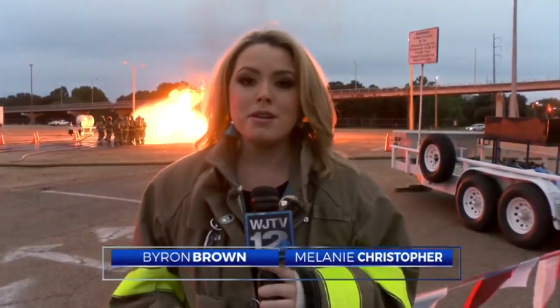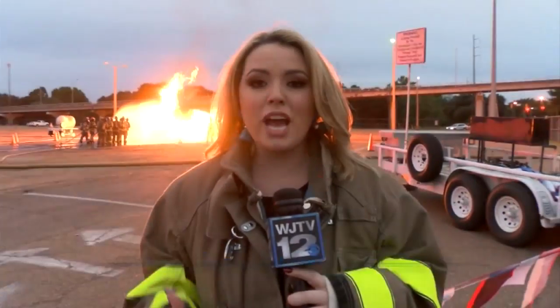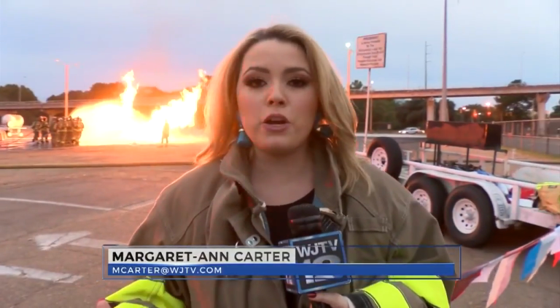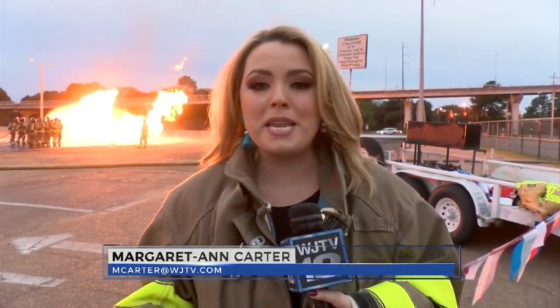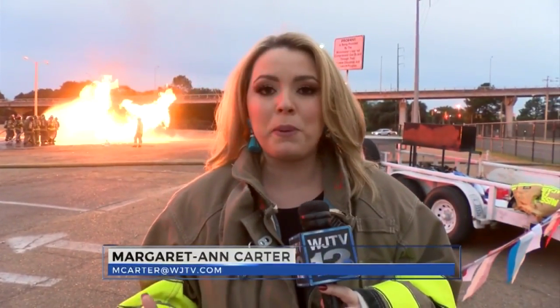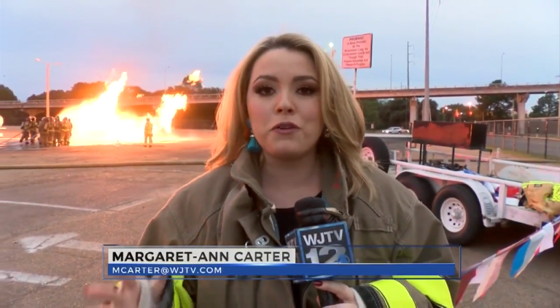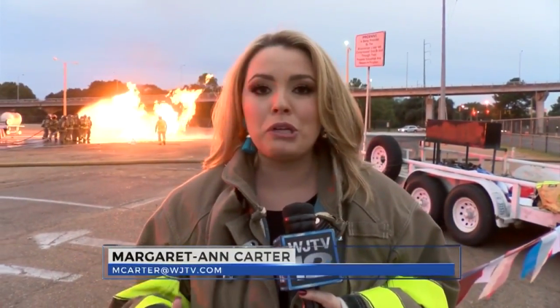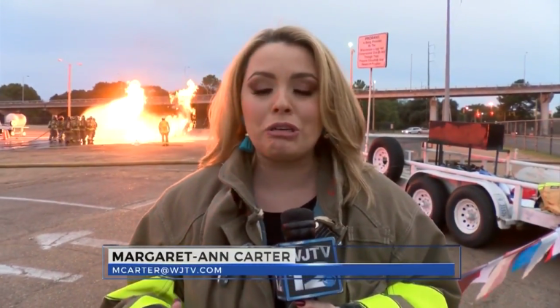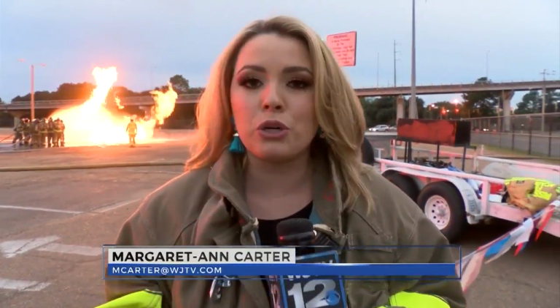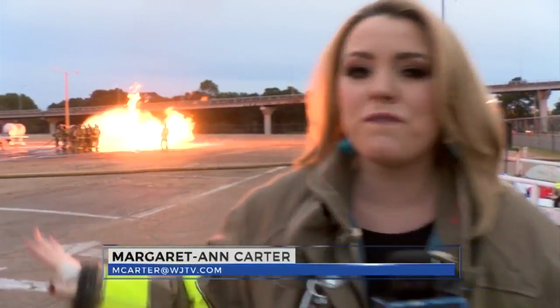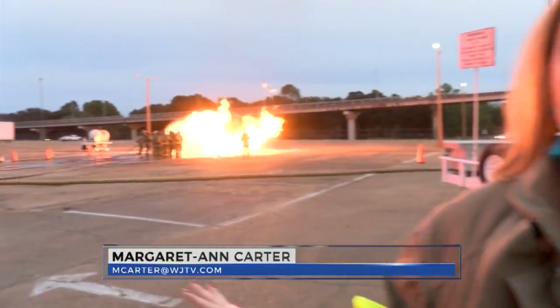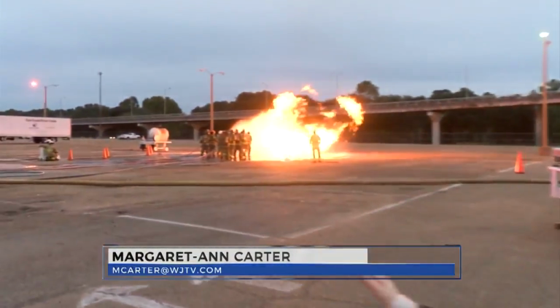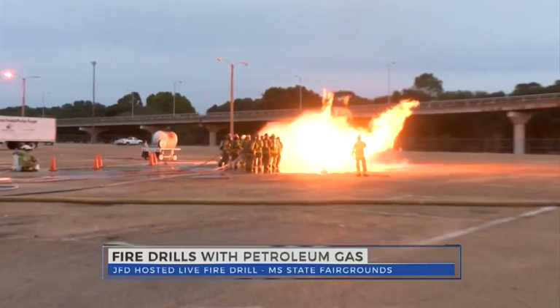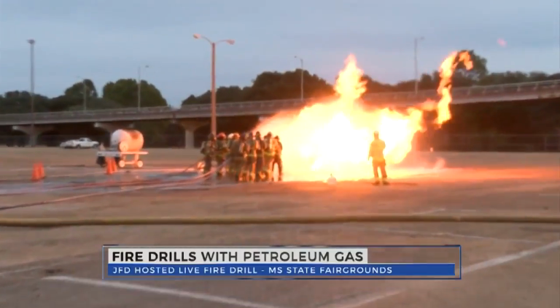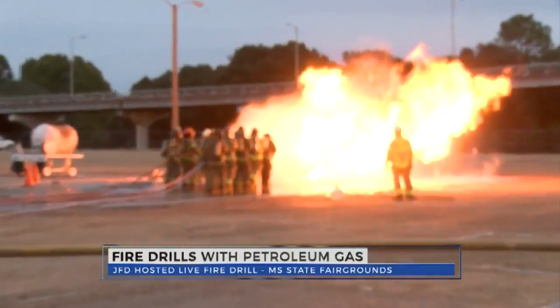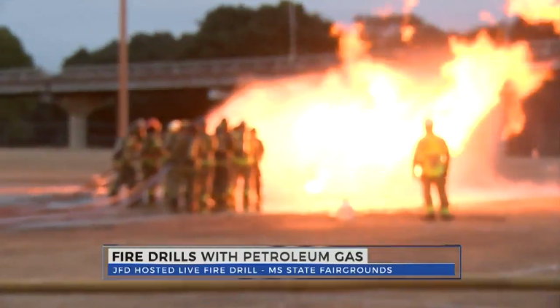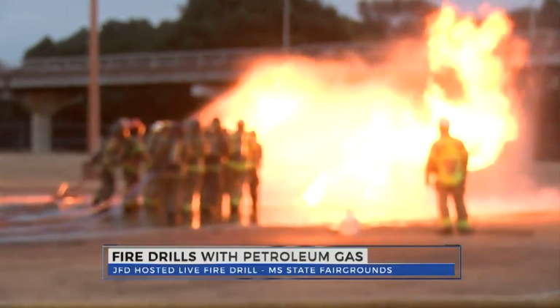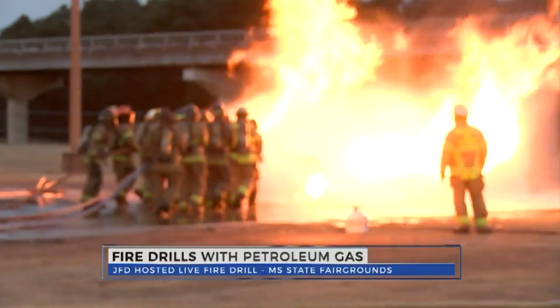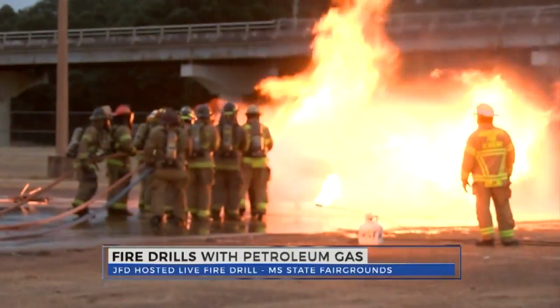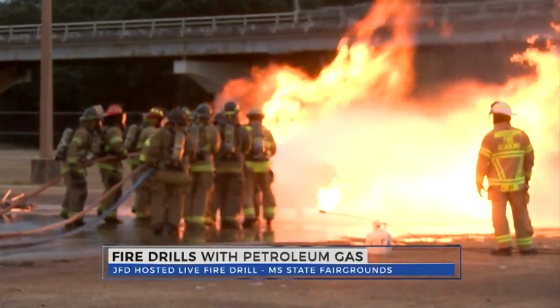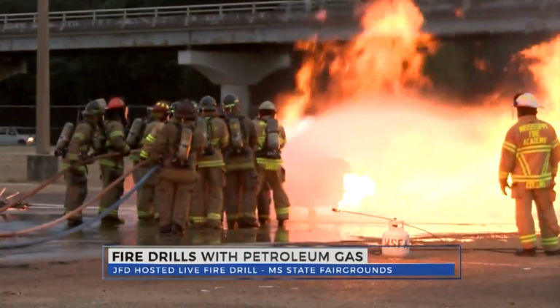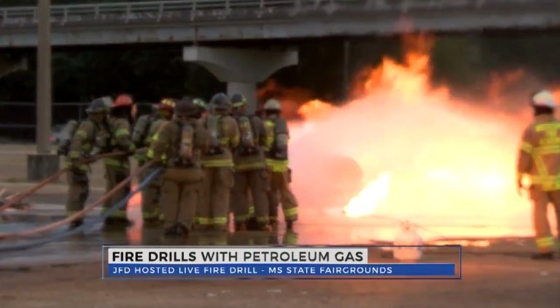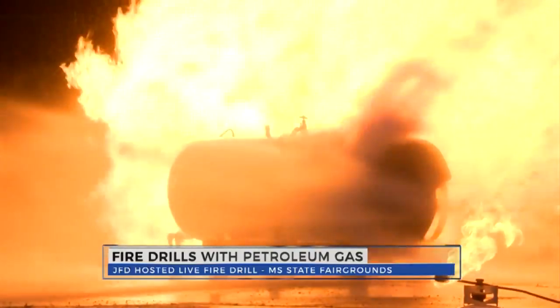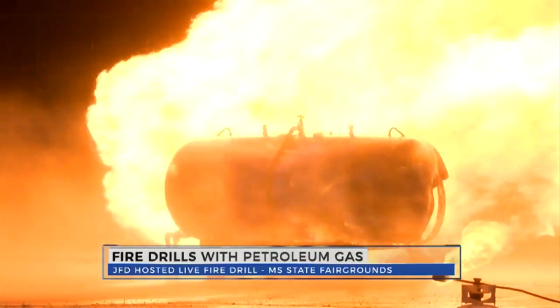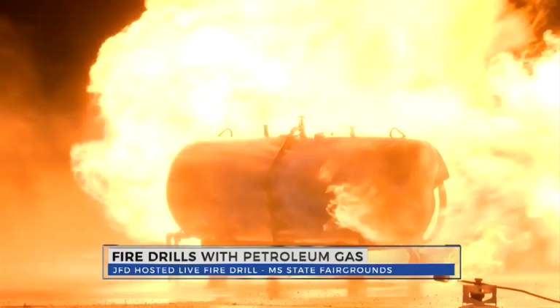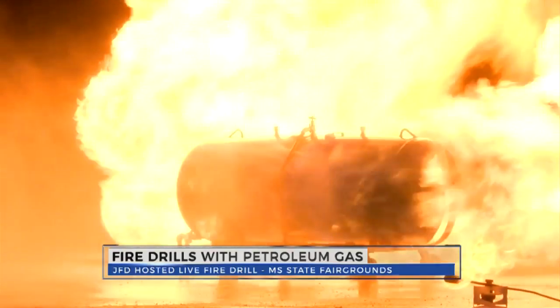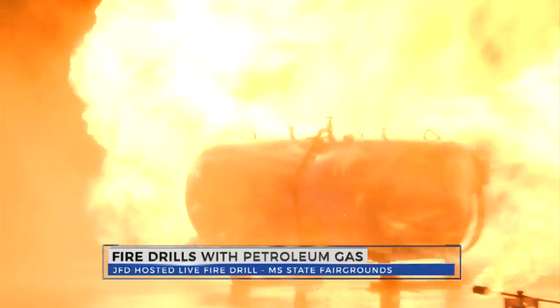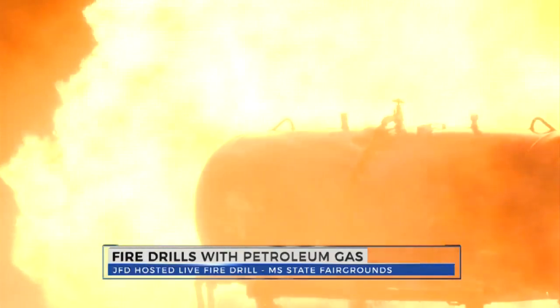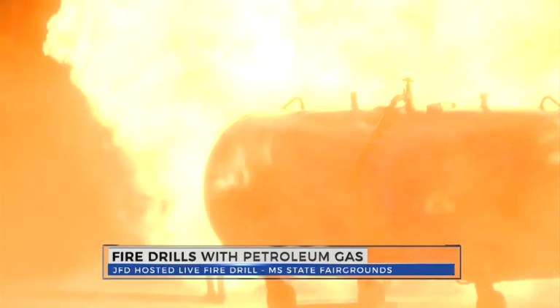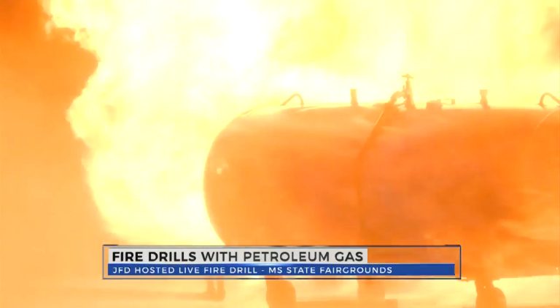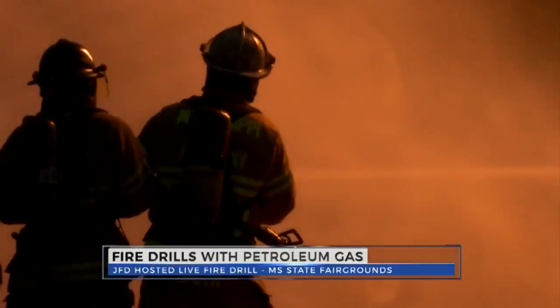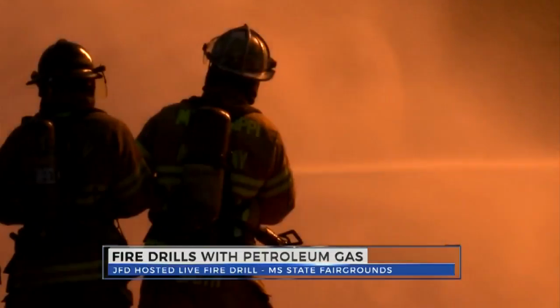The Jackson Fire Department is preparing for the real deal using real fire and real propane. We're getting a live demonstration. Sear this image into your brain before you take a lighter to the grill this holiday season.